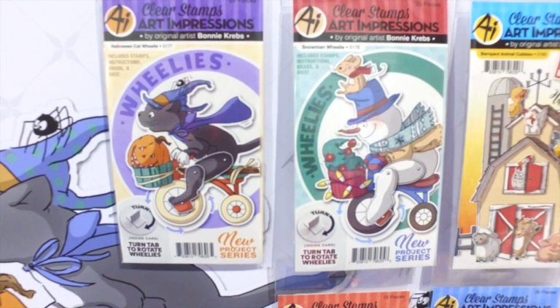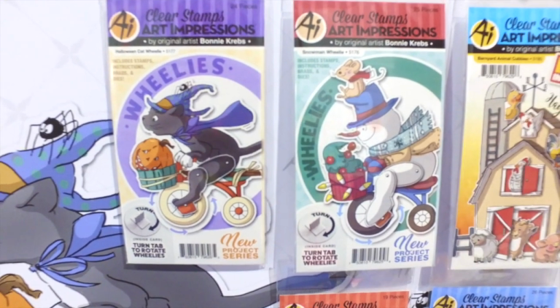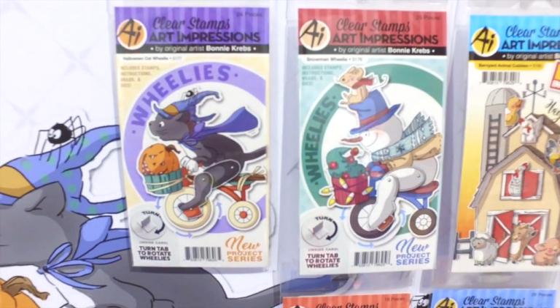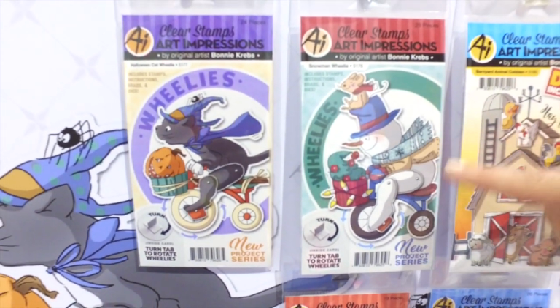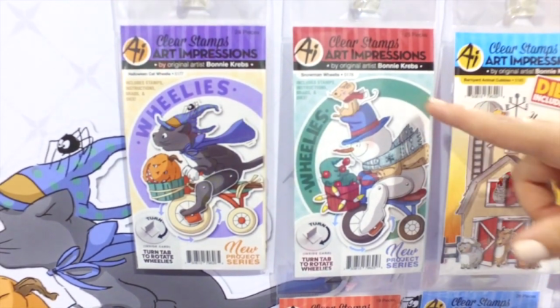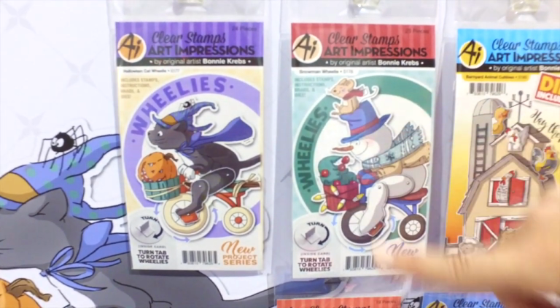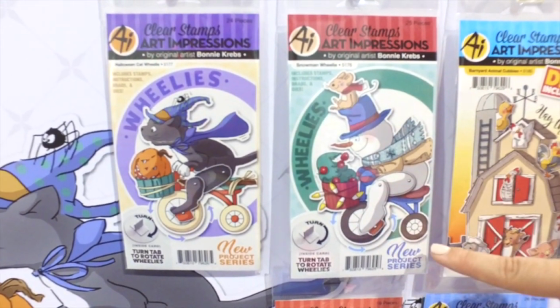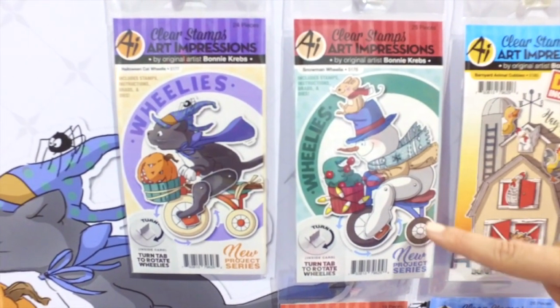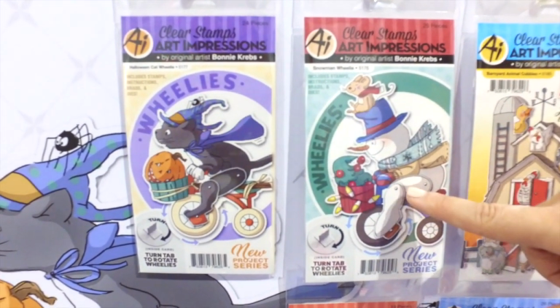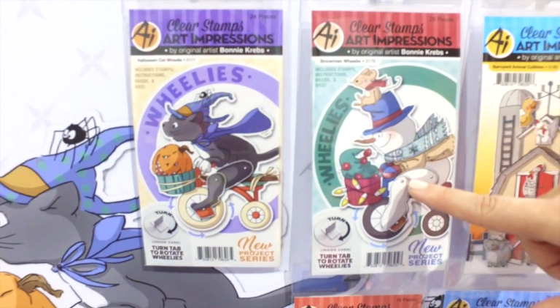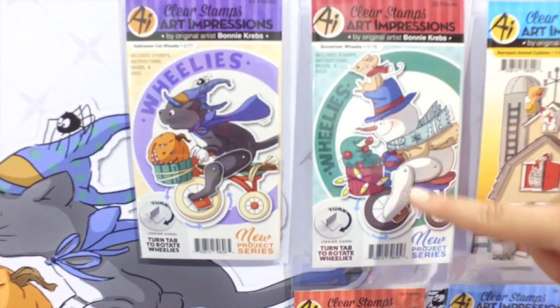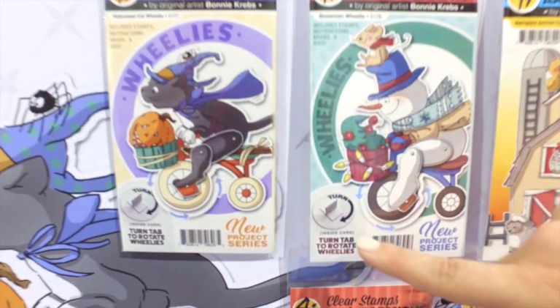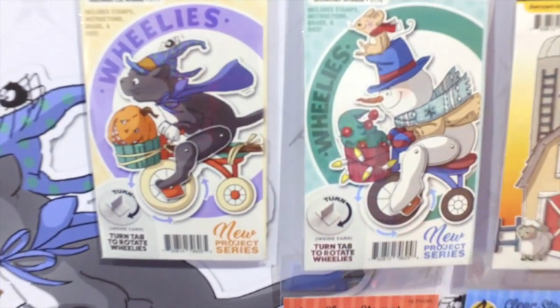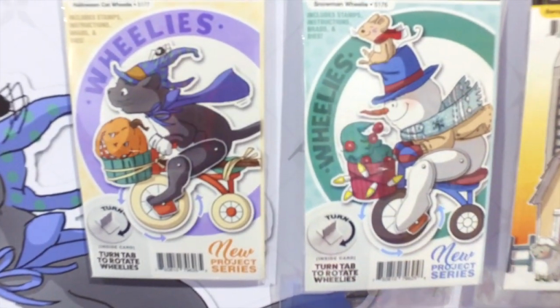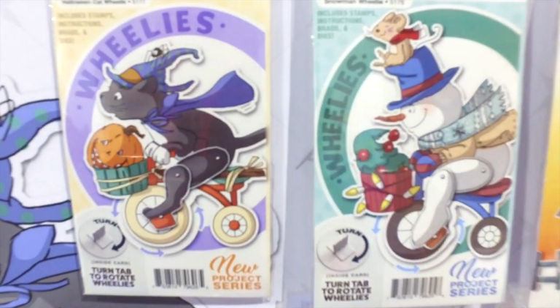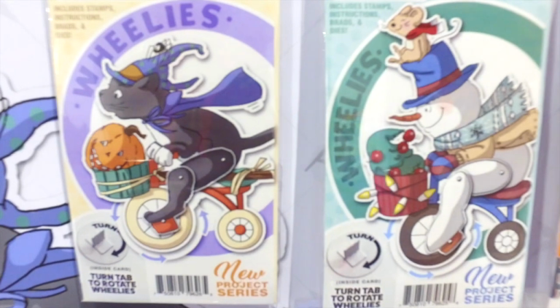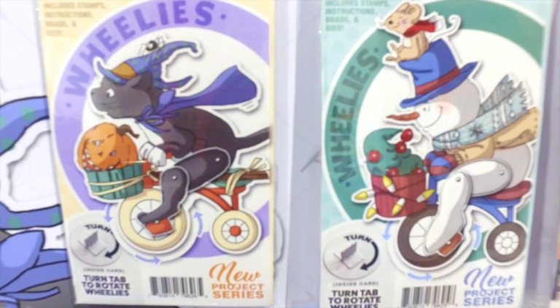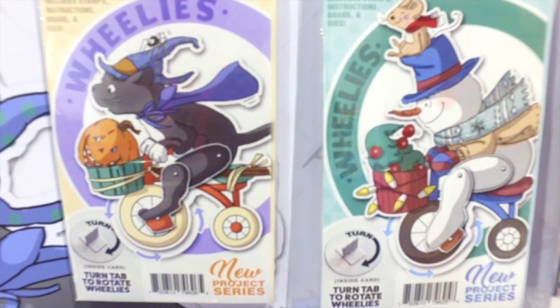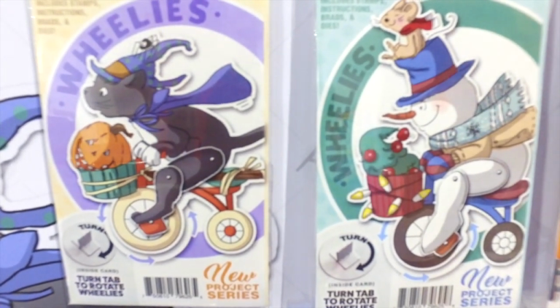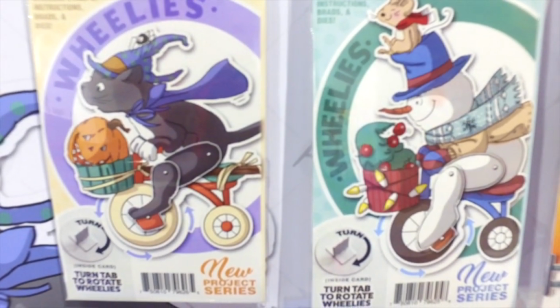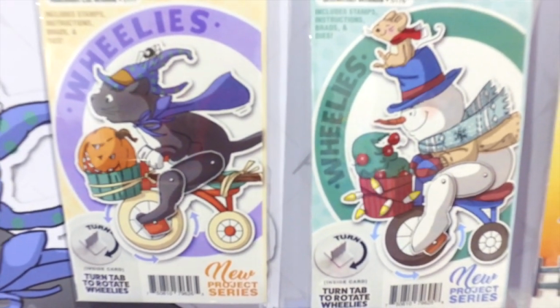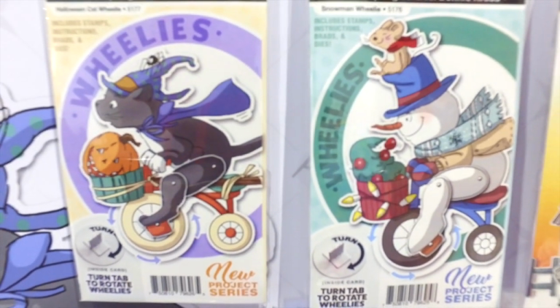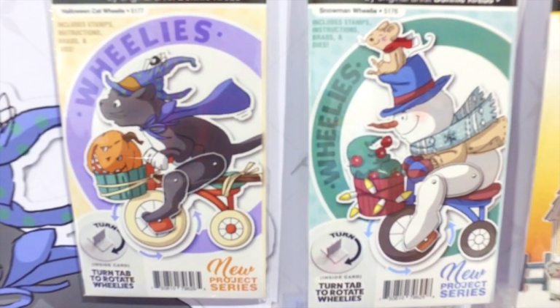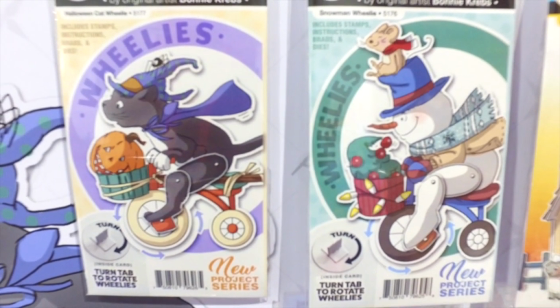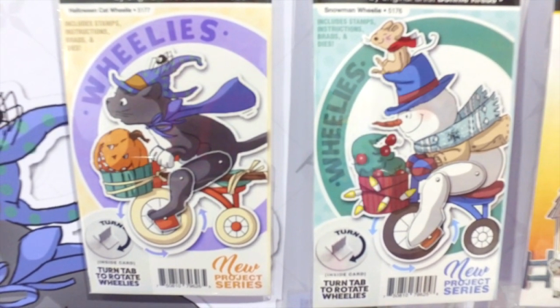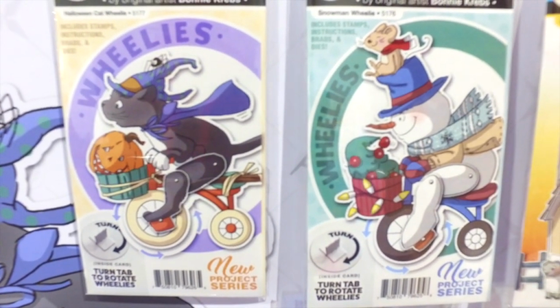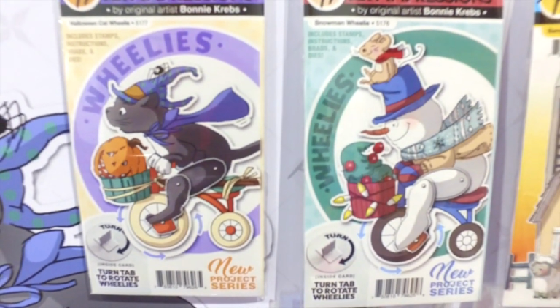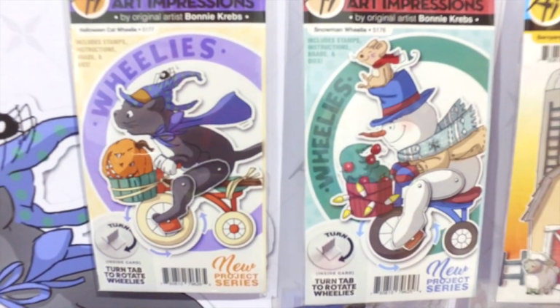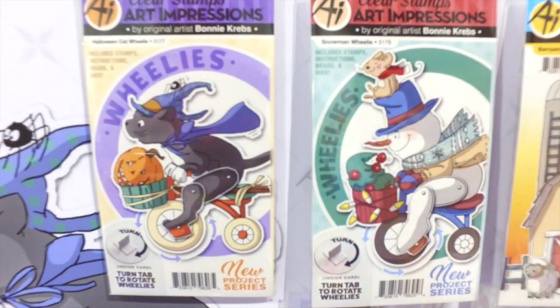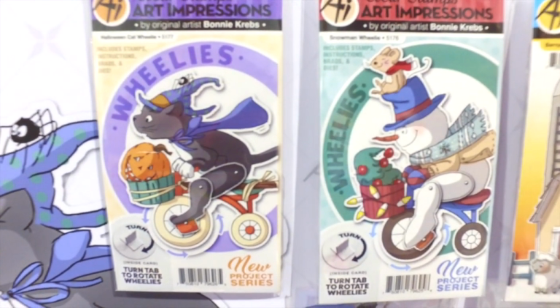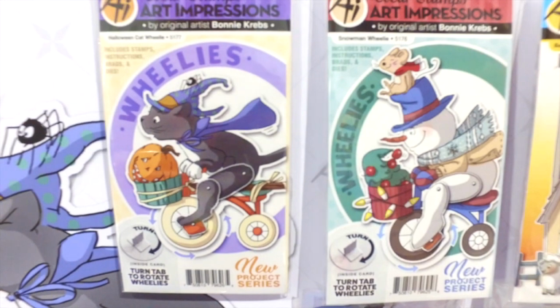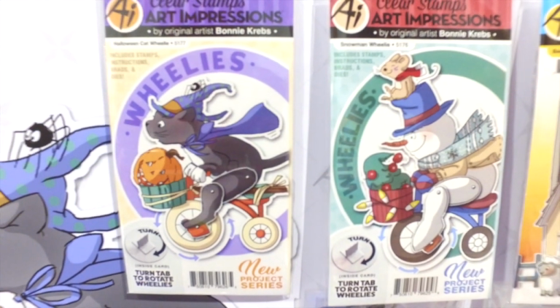These do include the full dies, brads, as well as the instructions on the inside so that you can create these unique interactive cards. Grab them today at artimpressions.com.